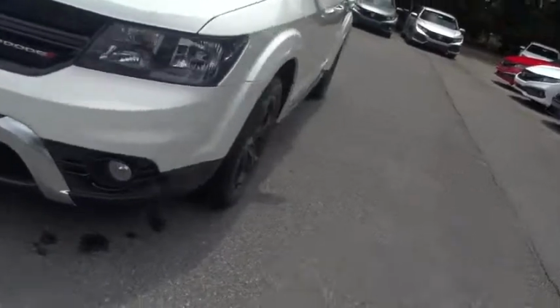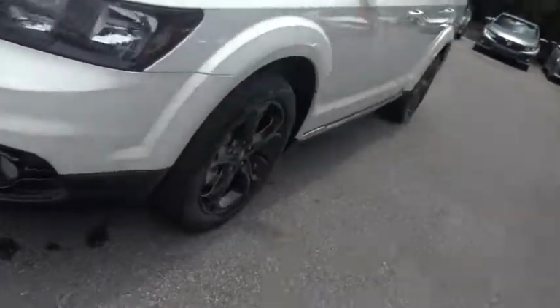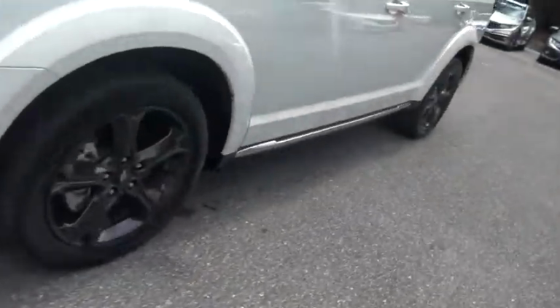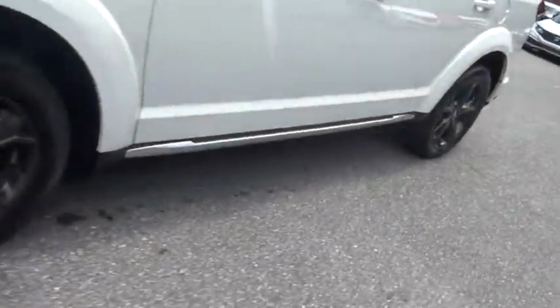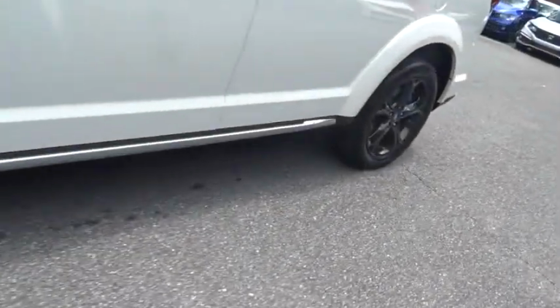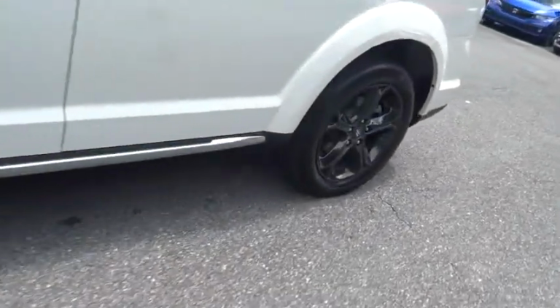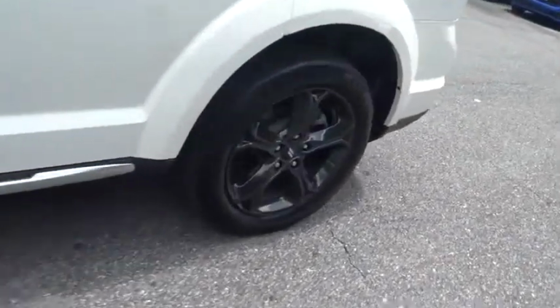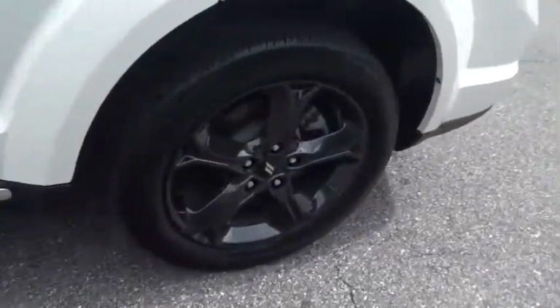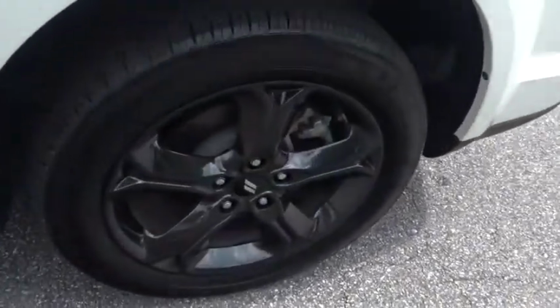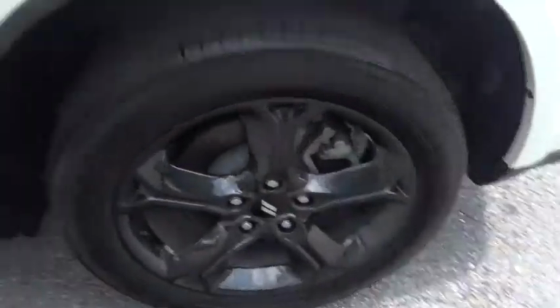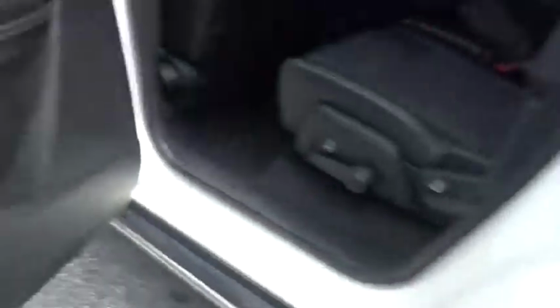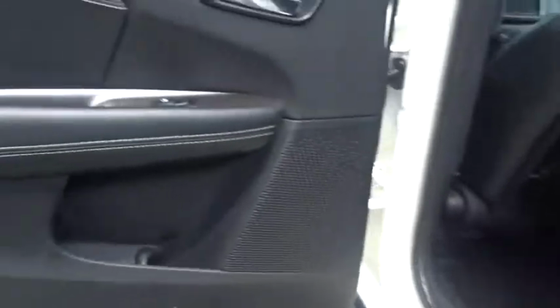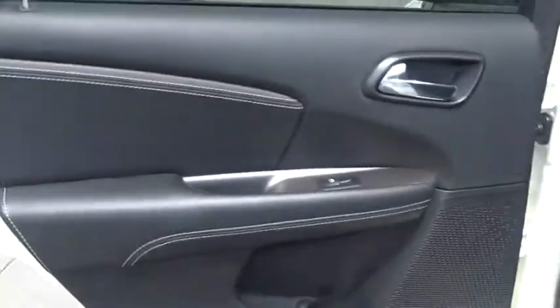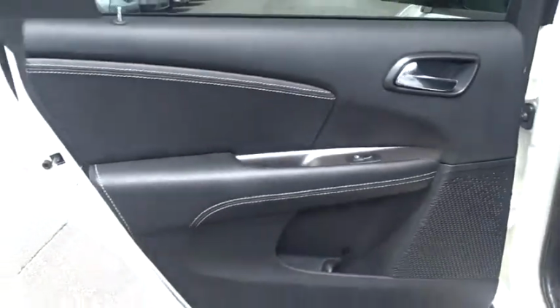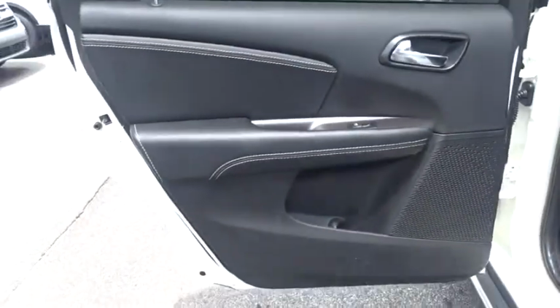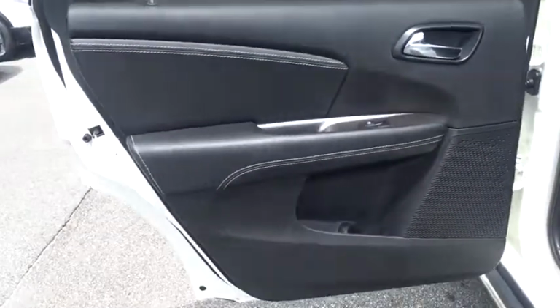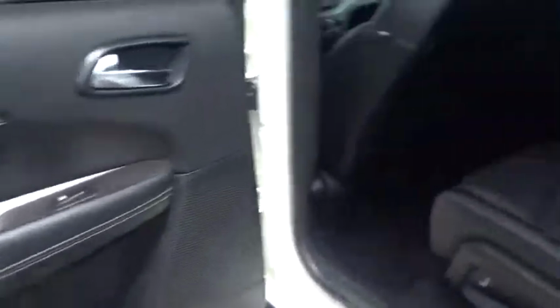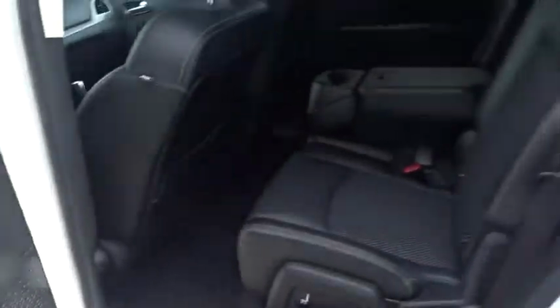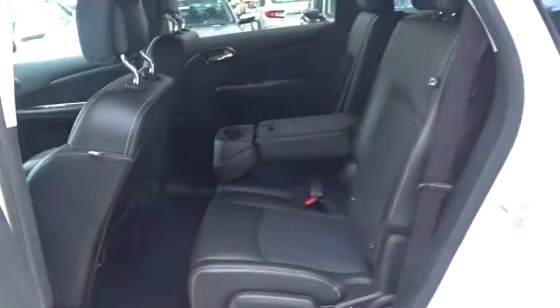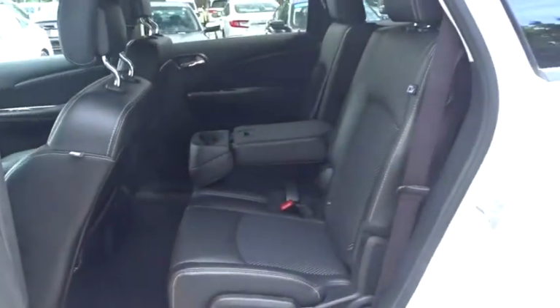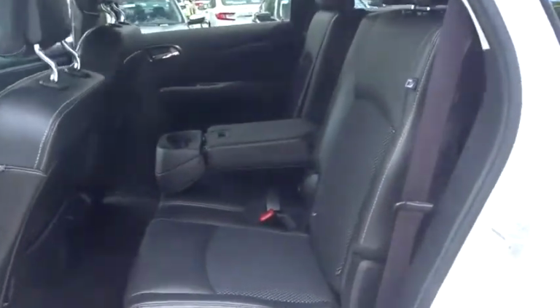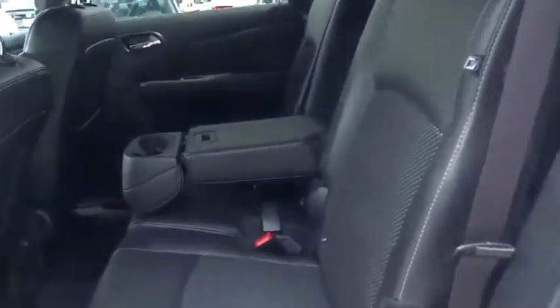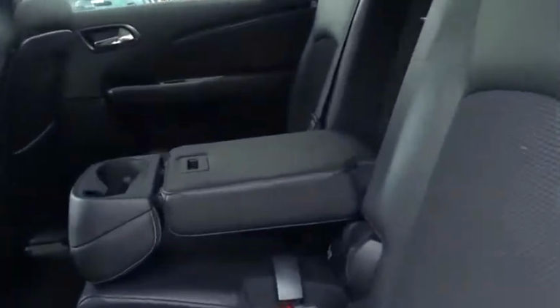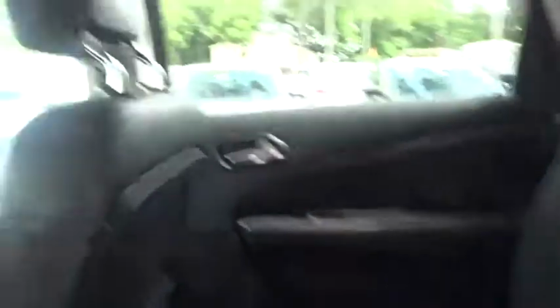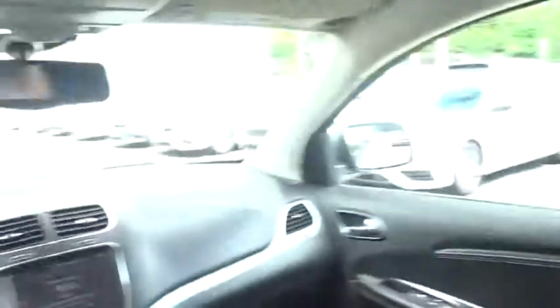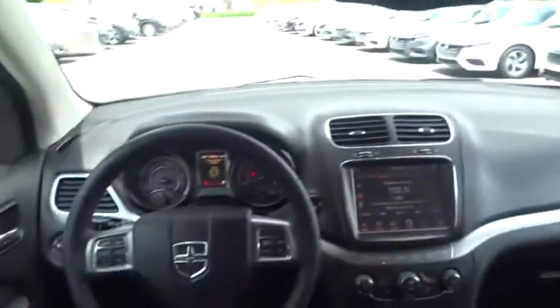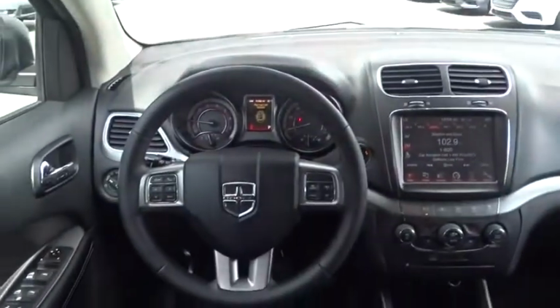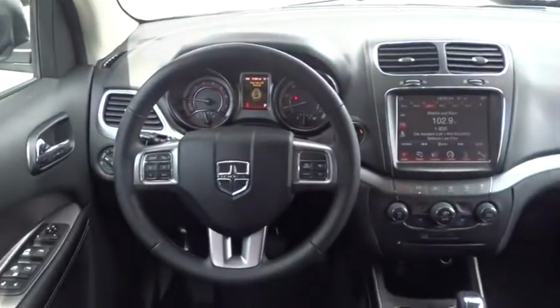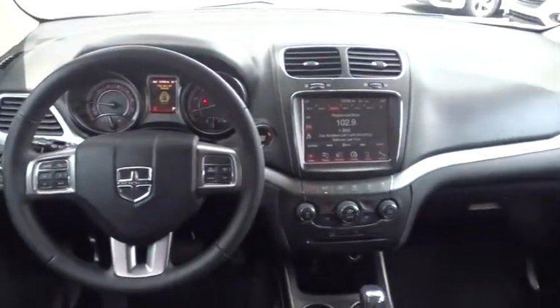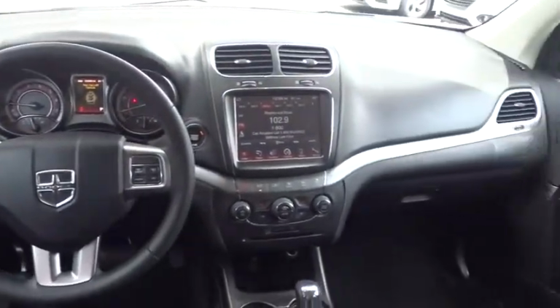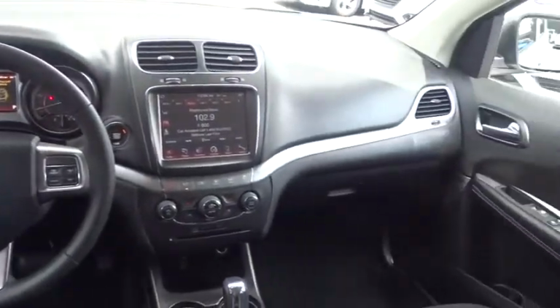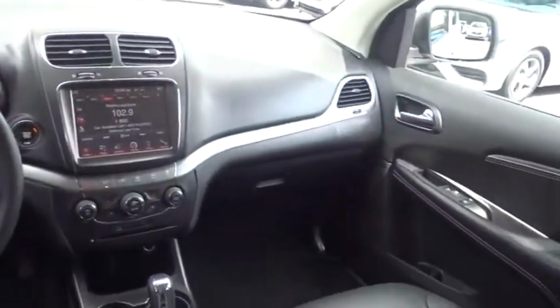This vehicle has less than 35,000 miles. Here are some of this vehicle's great options: steering wheel audio controls, all-wheel drive, keyless entry, stability control, traction control, anti-lock braking system, leather-wrapped steering wheel, Bluetooth.